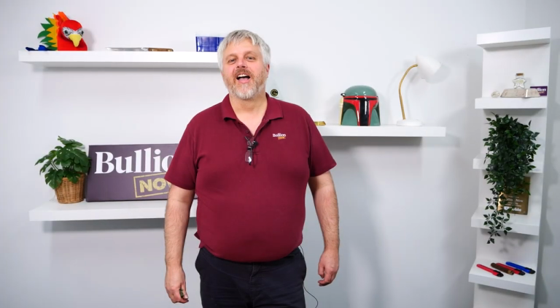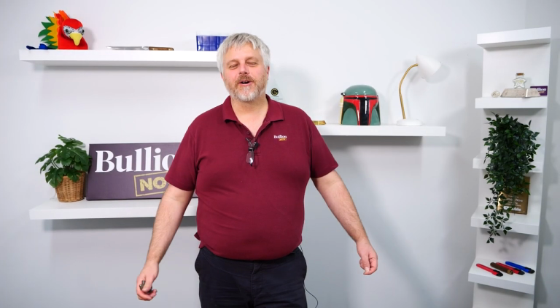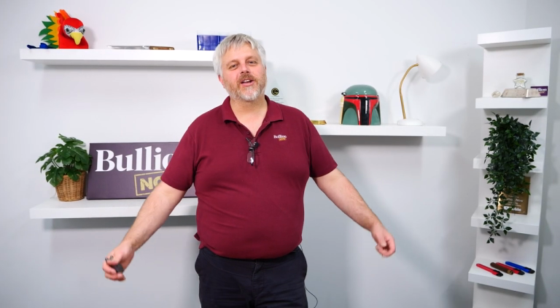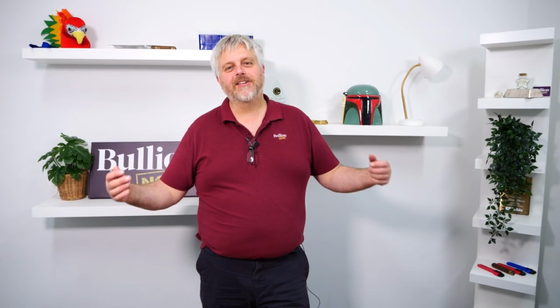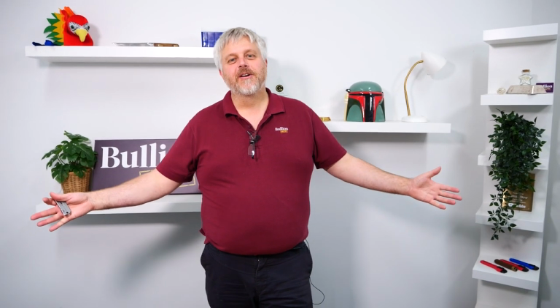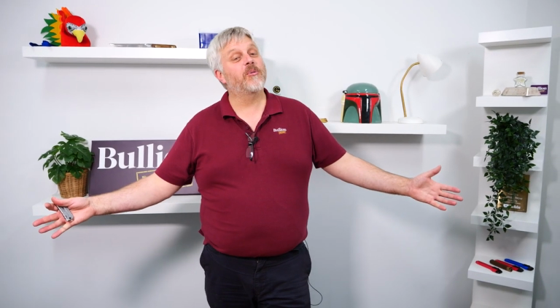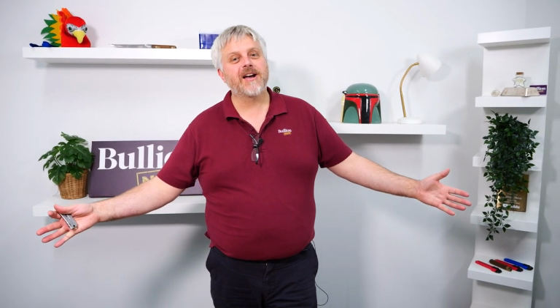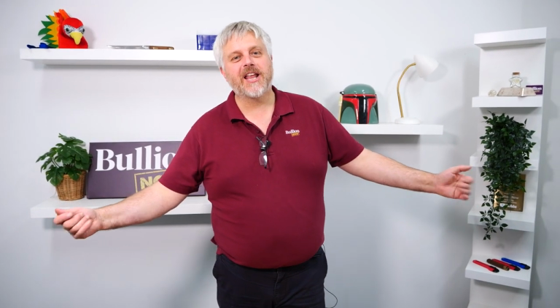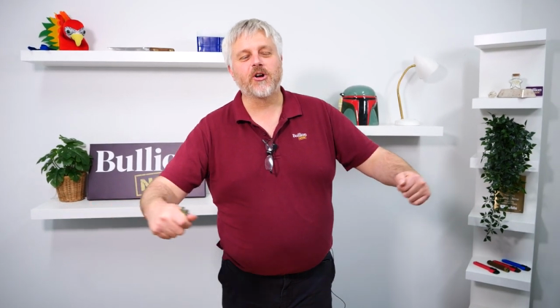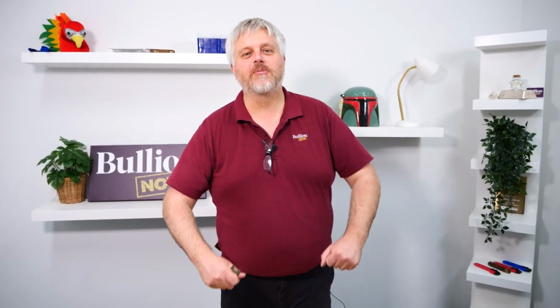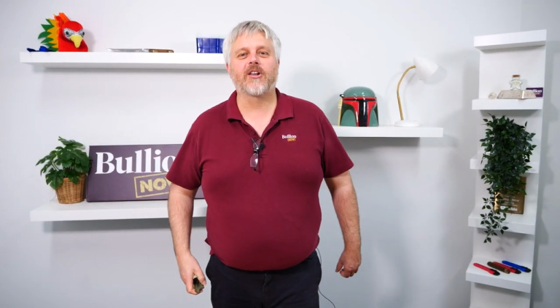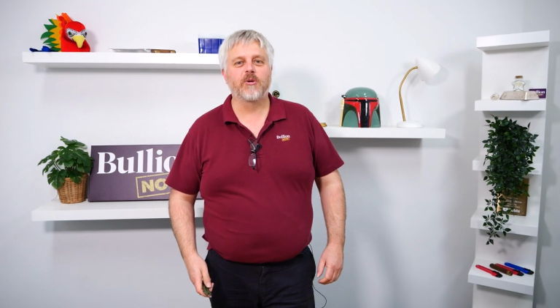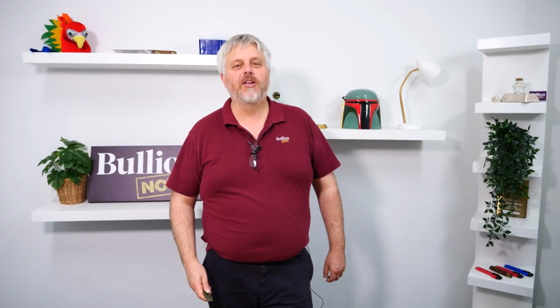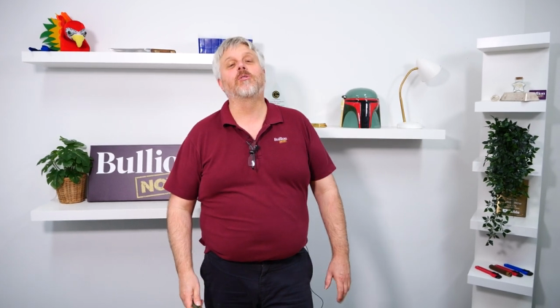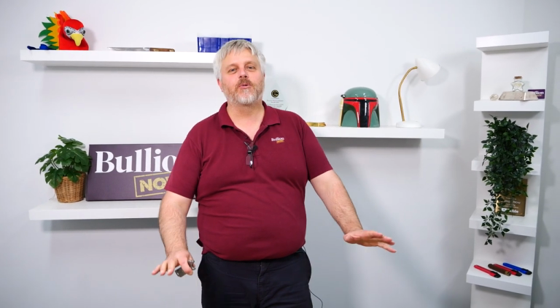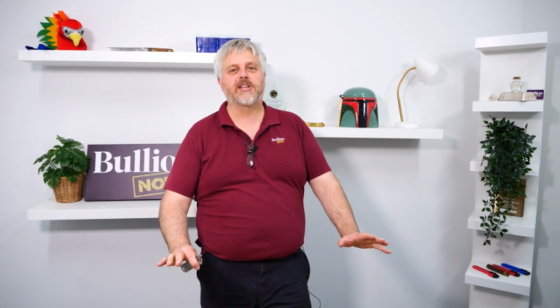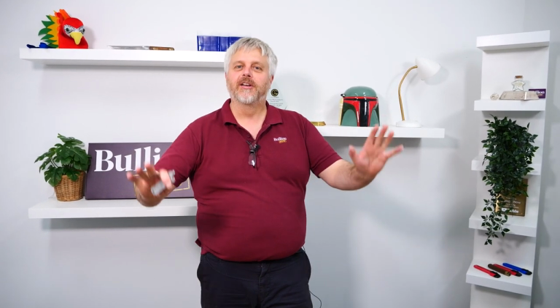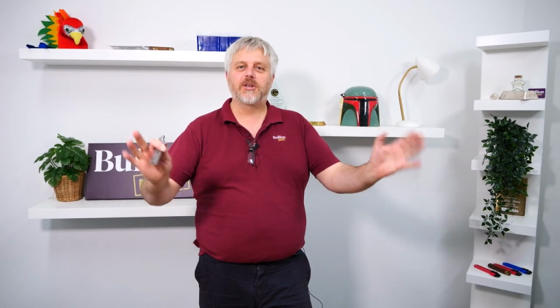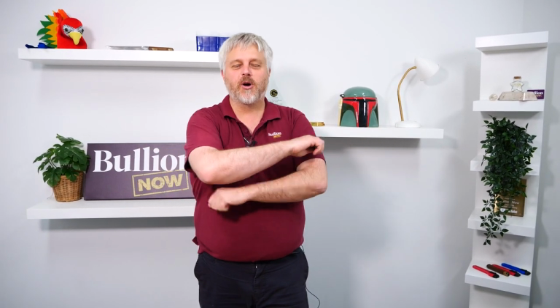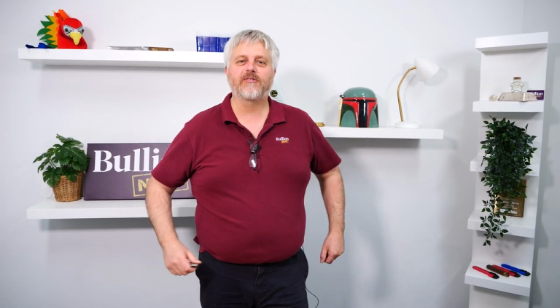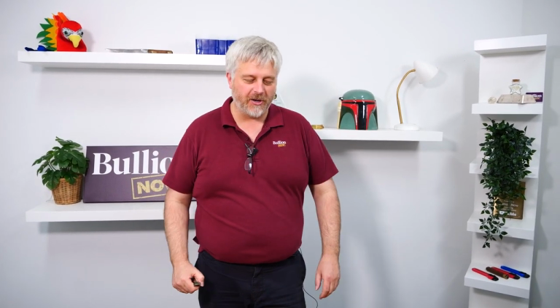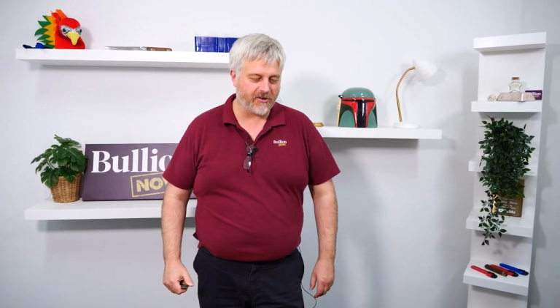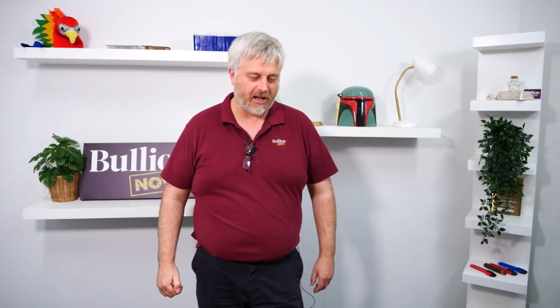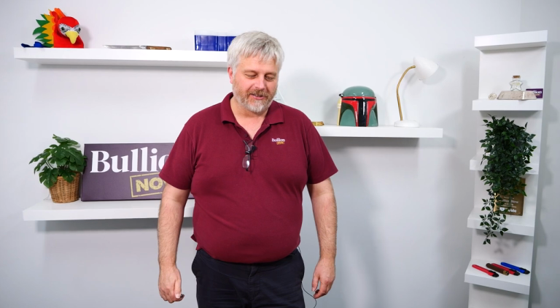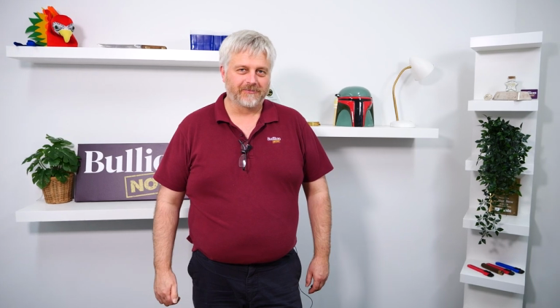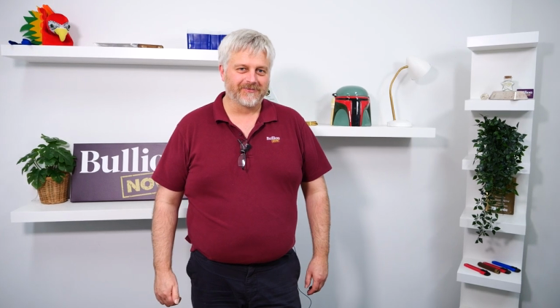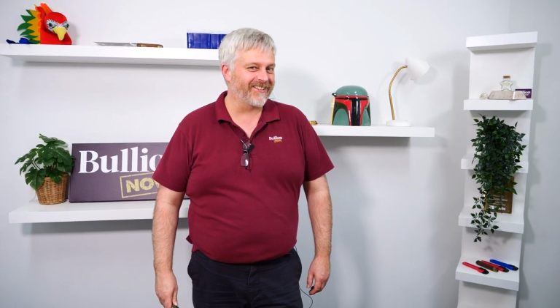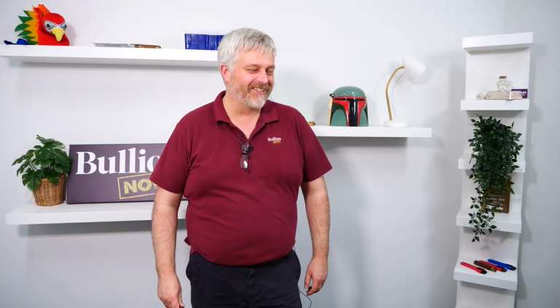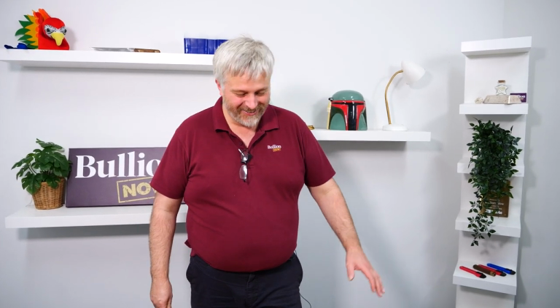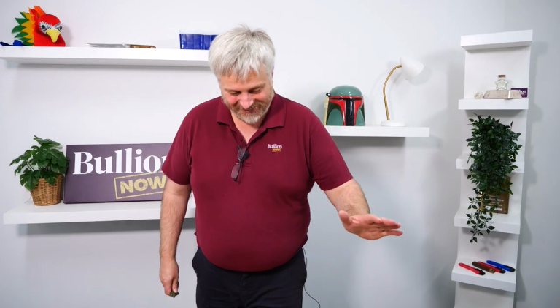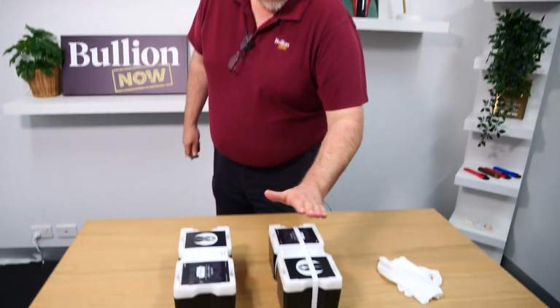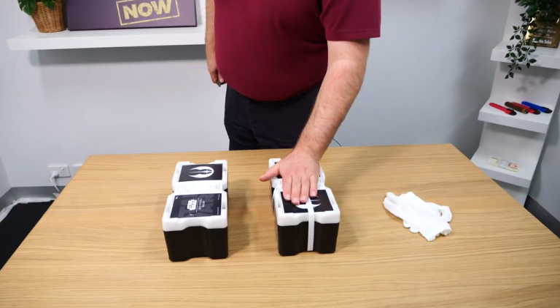Hey everyone, it's Michael and Reuben from BullionNow, bullionnow.com.ru, bringing you all the Star Wars stuff shipped to you worldwide from Melbourne in Australia. Not just numismatic Star Wars stuff — we've got bullion Star Wars stuff.